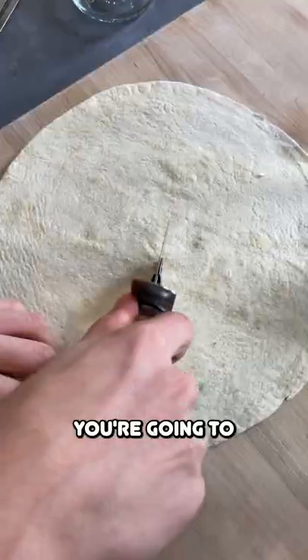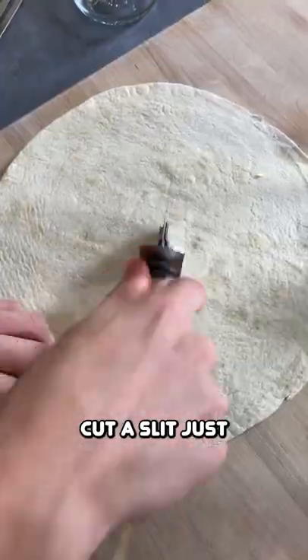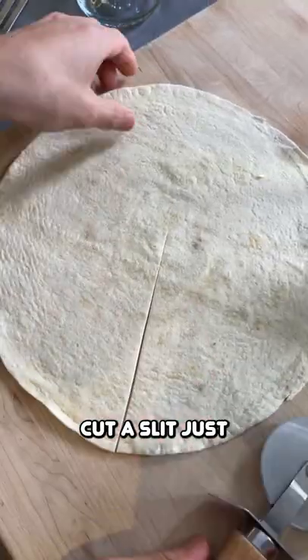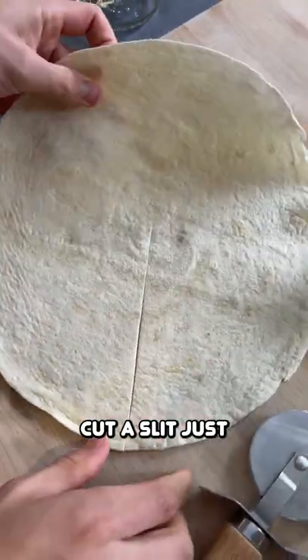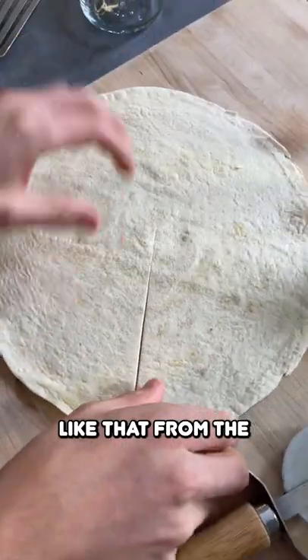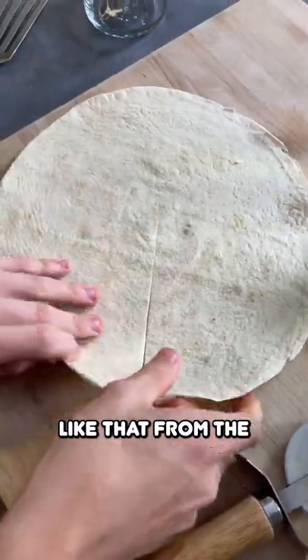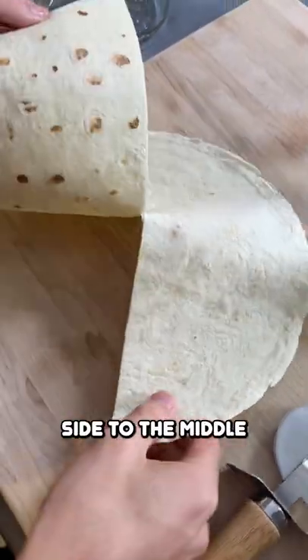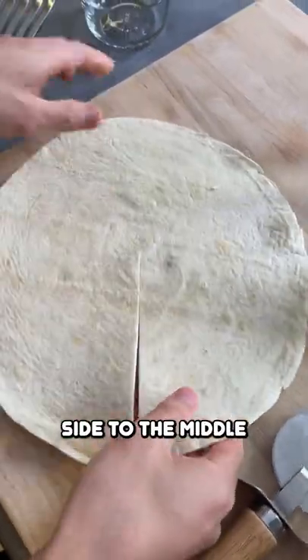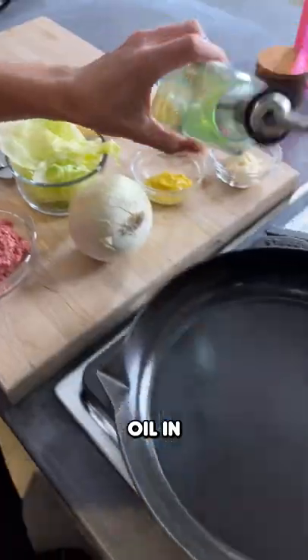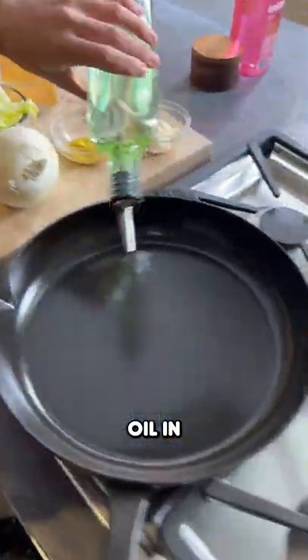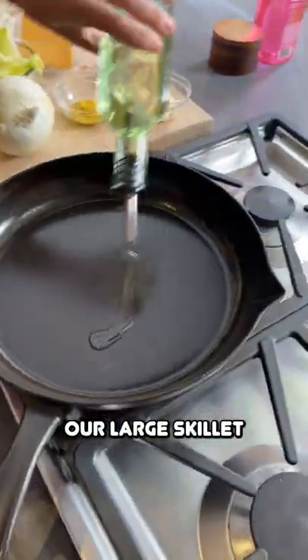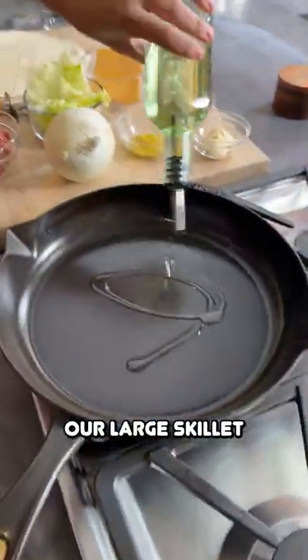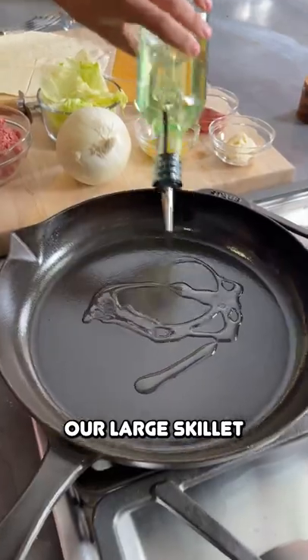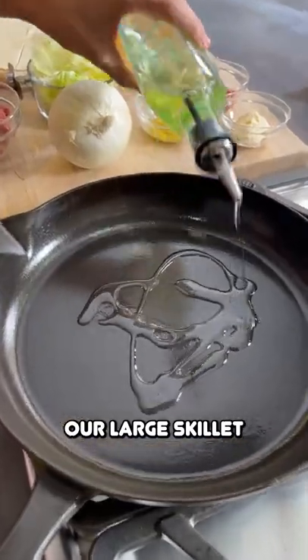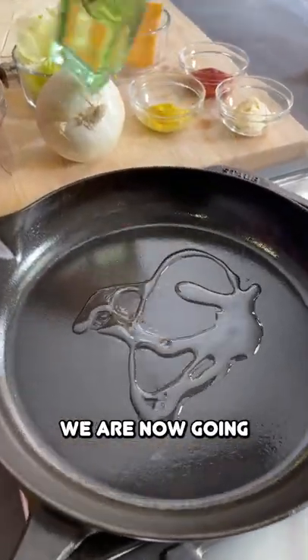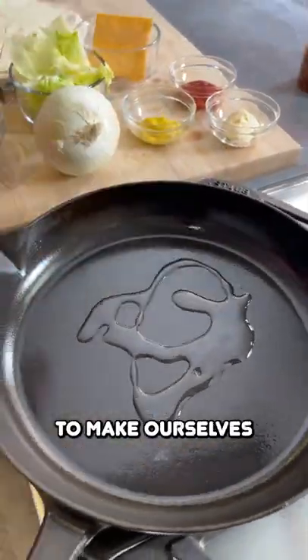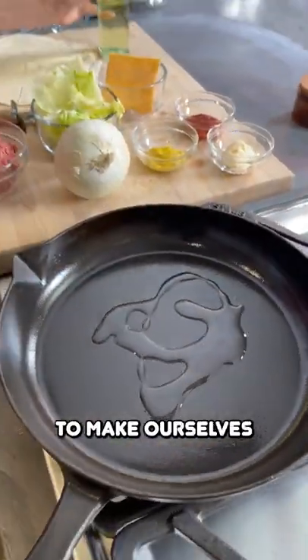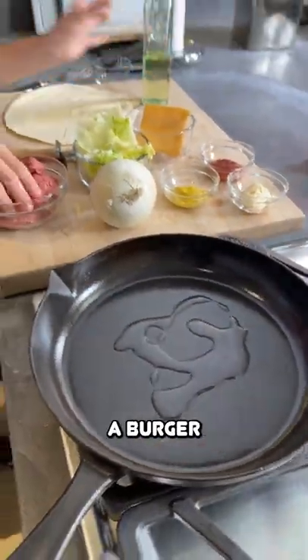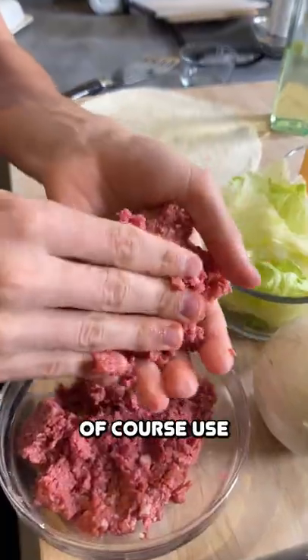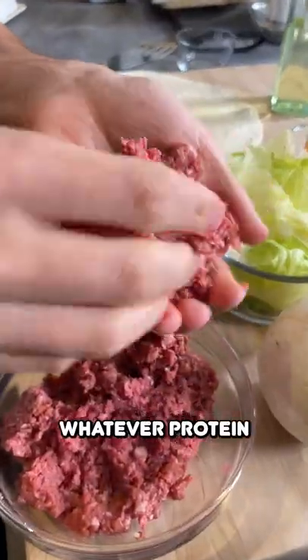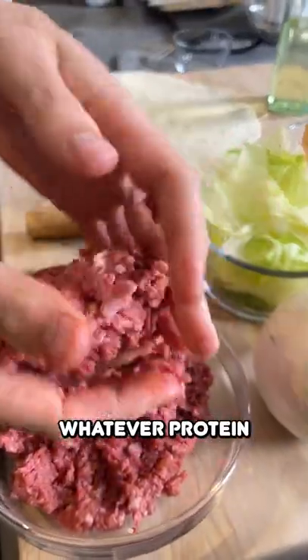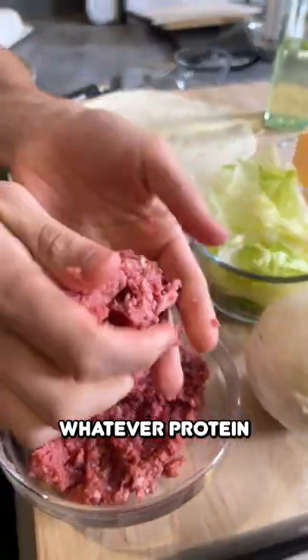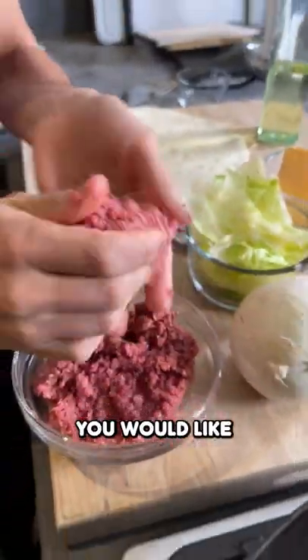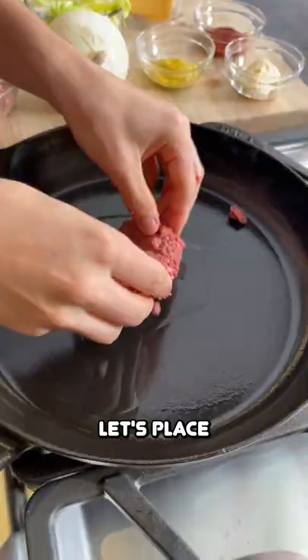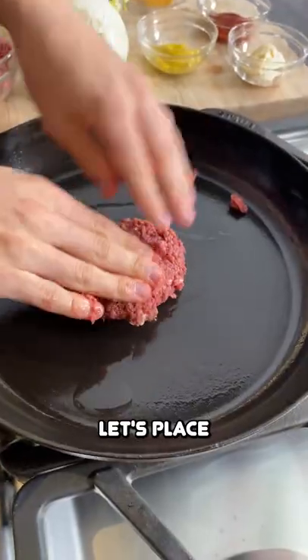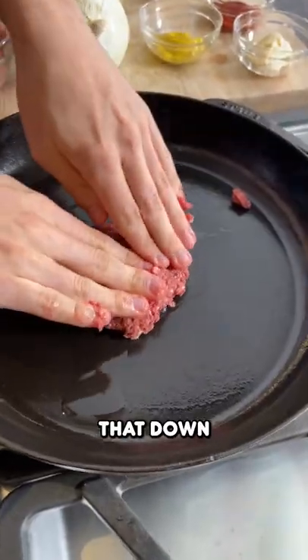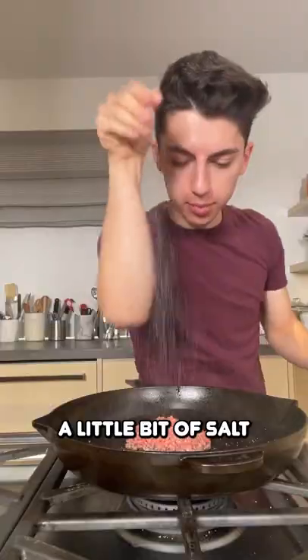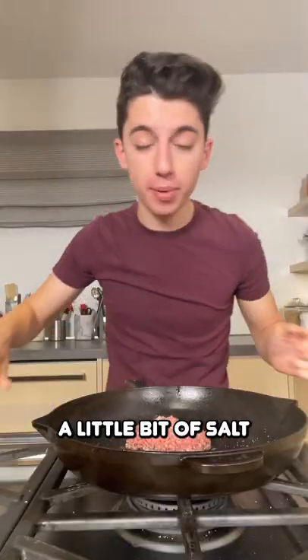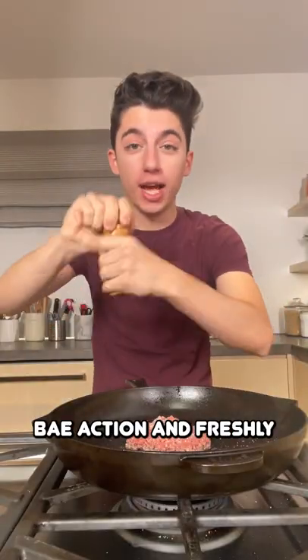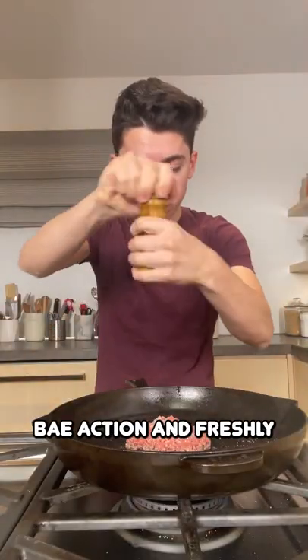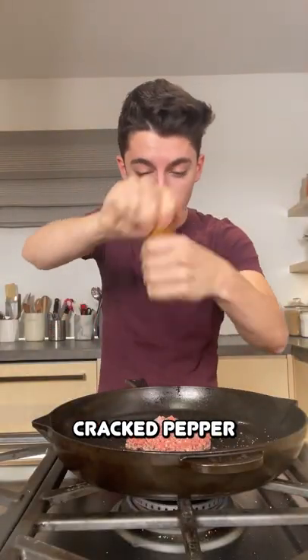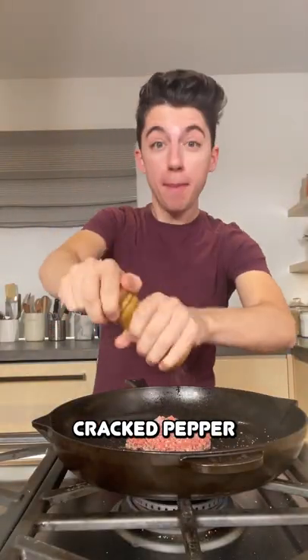You're going to cut a slit just like that from the side to the middle. Oil in our large skillet. We are now going to make ourselves a burger — you can of course use whatever protein you would like. Let's place that down, with a little bit of salt and freshly cracked pepper.